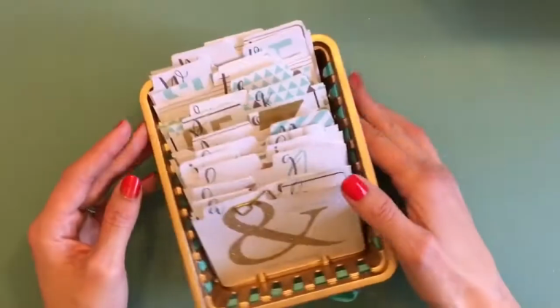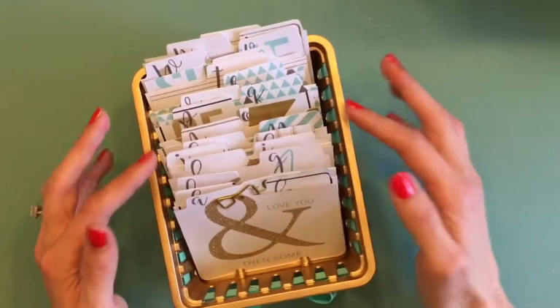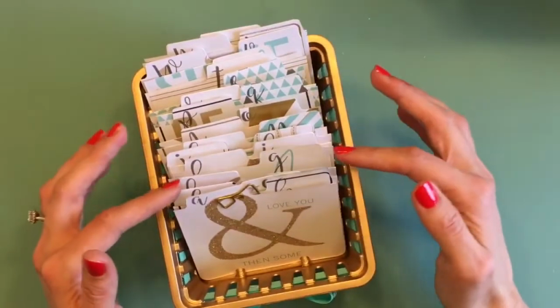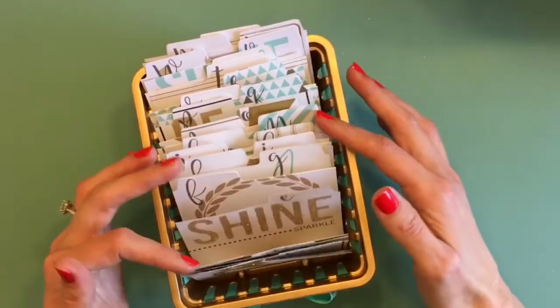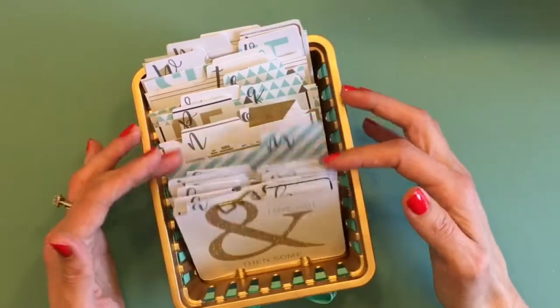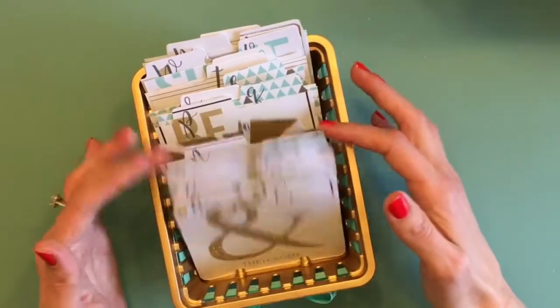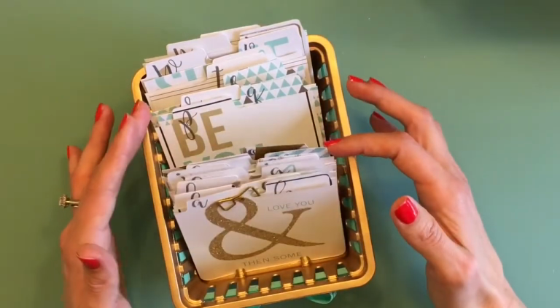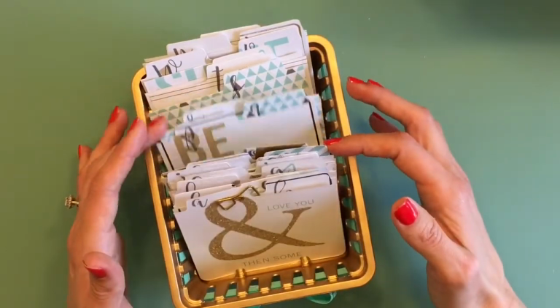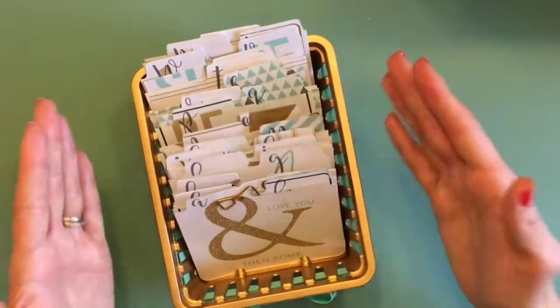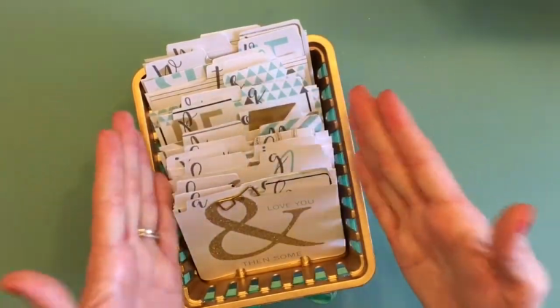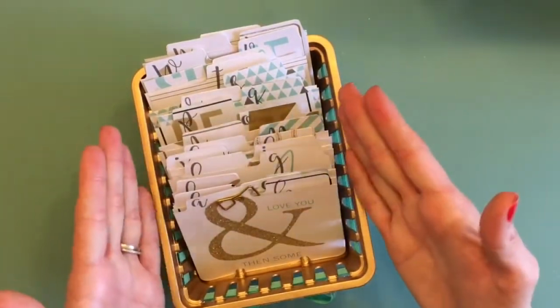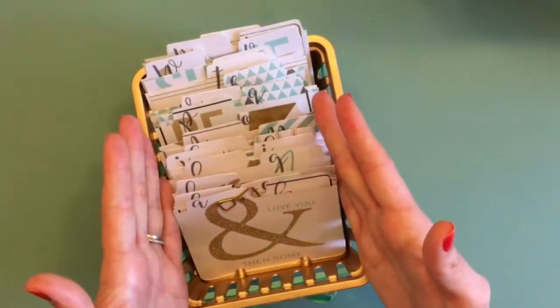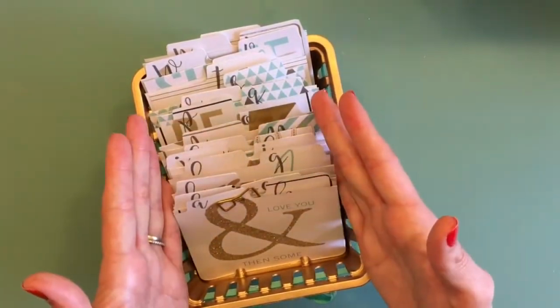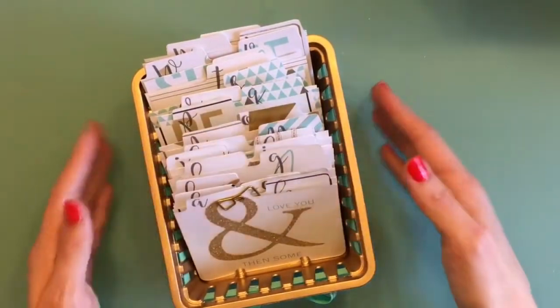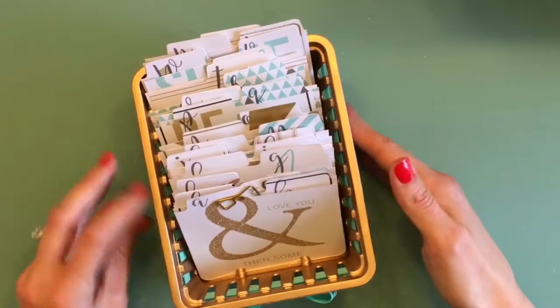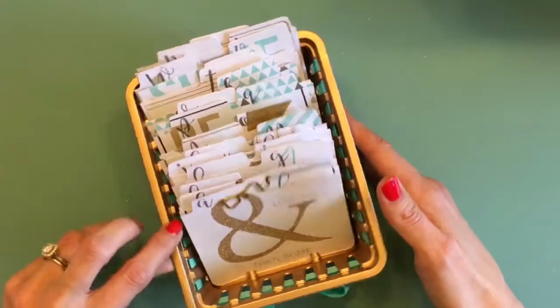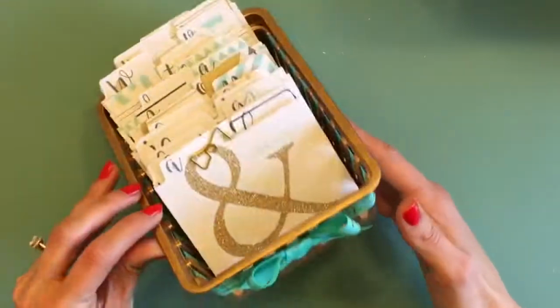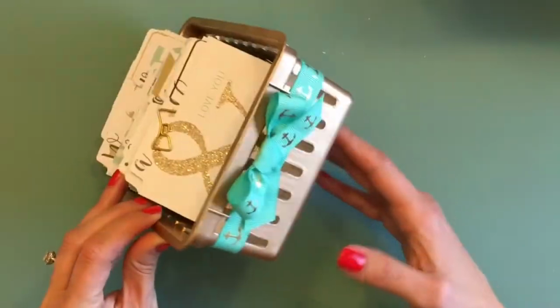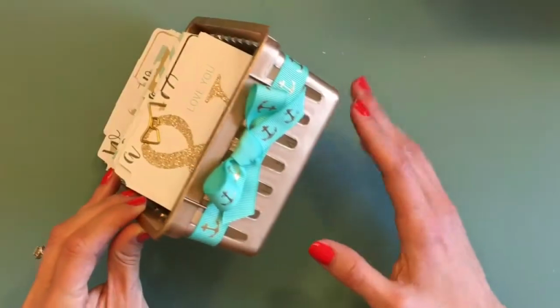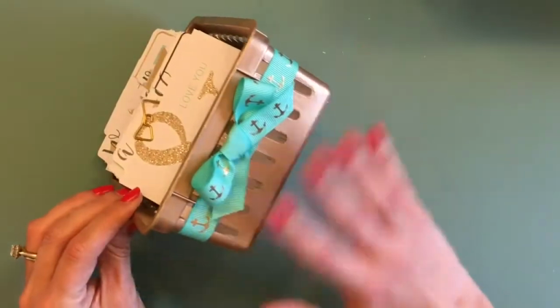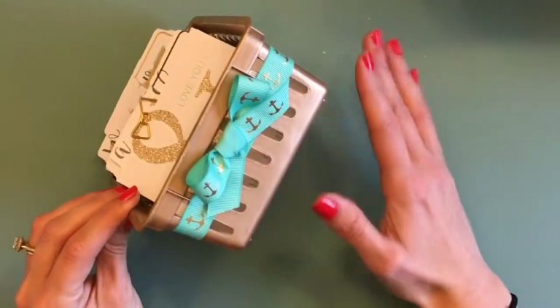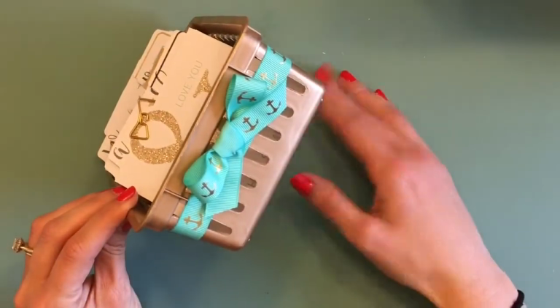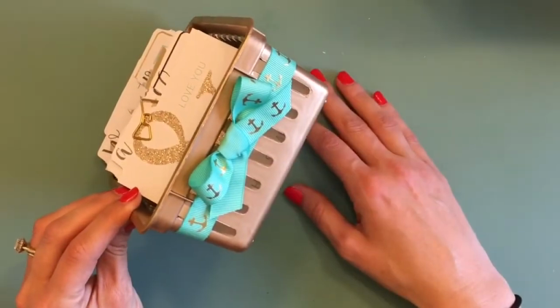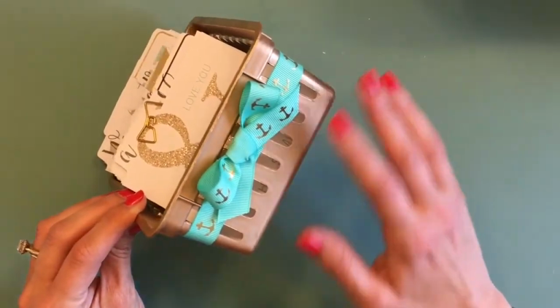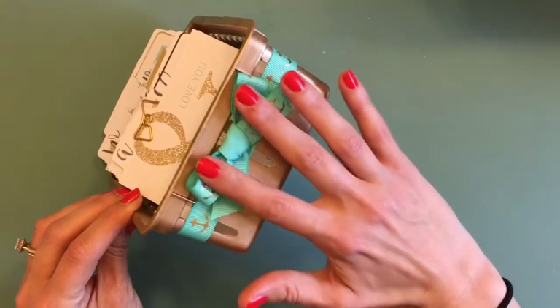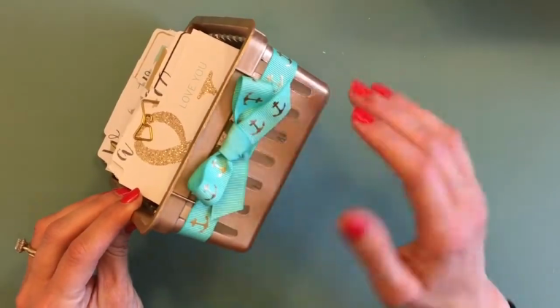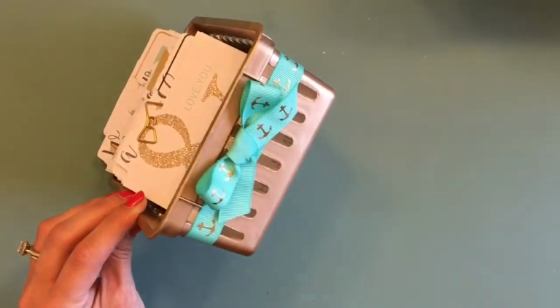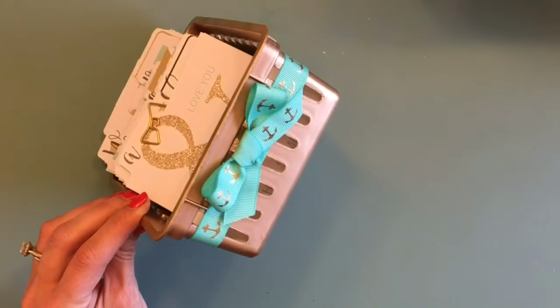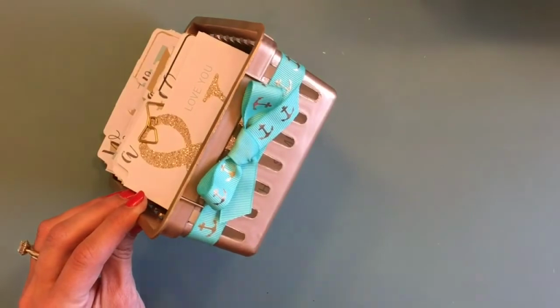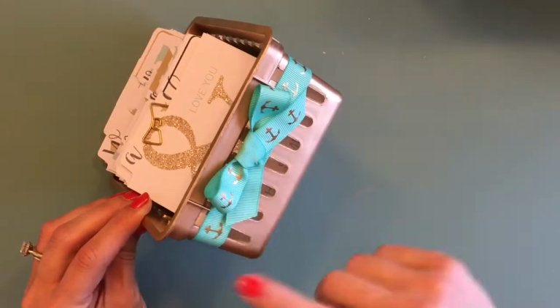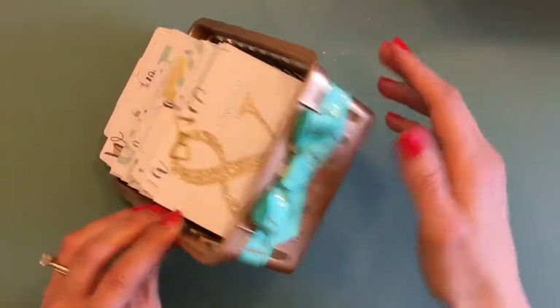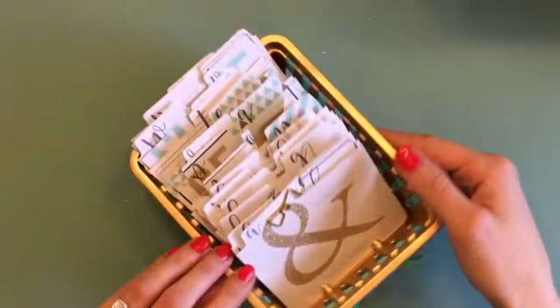Just make sure that your cards or whatever paper you use will fit nicely inside. I spray painted the entire thing gold and also put a sweet little ribbon wrapped around it as well.